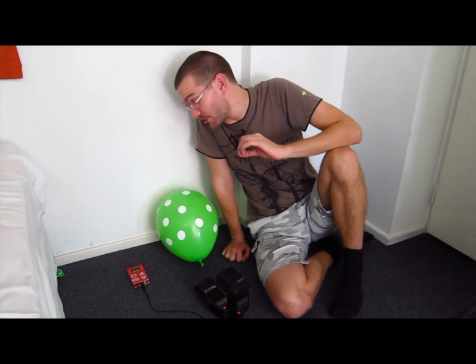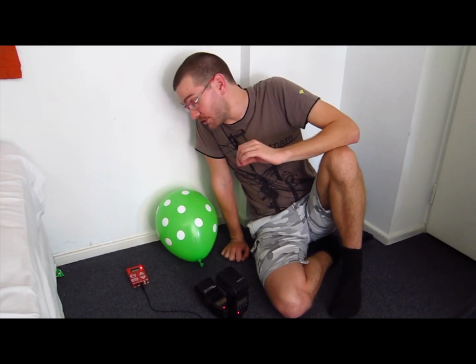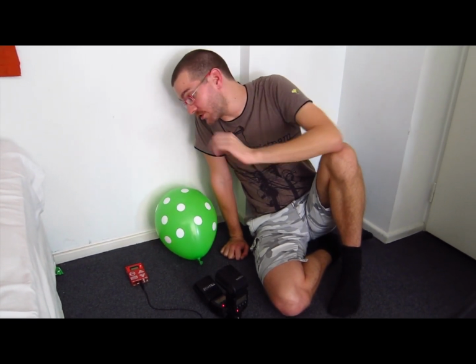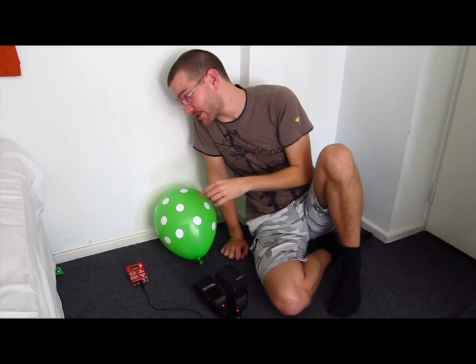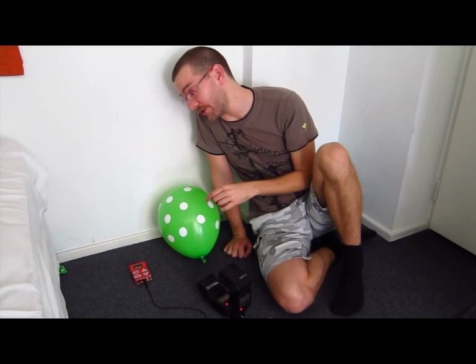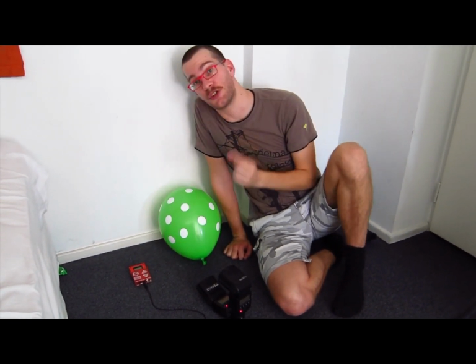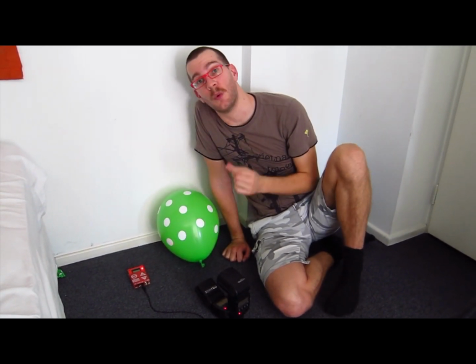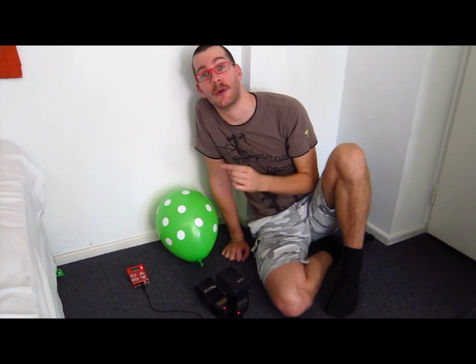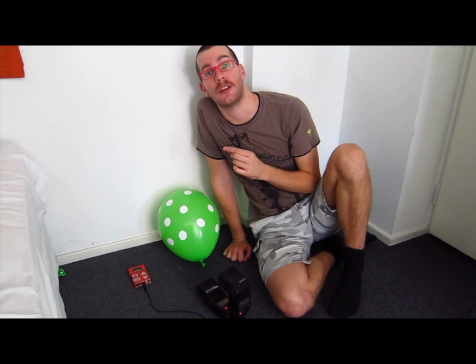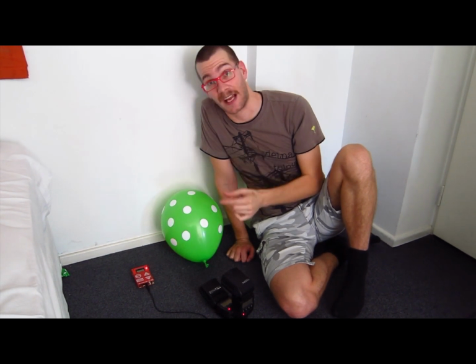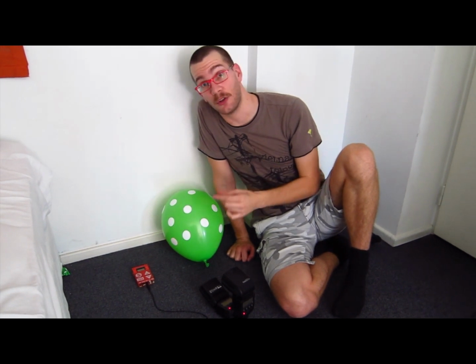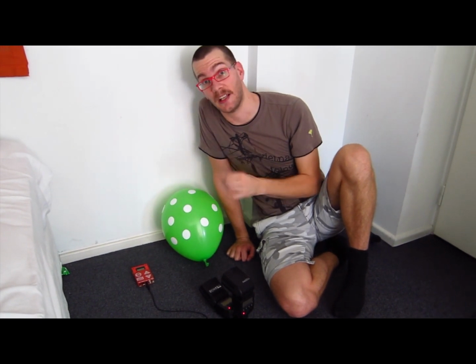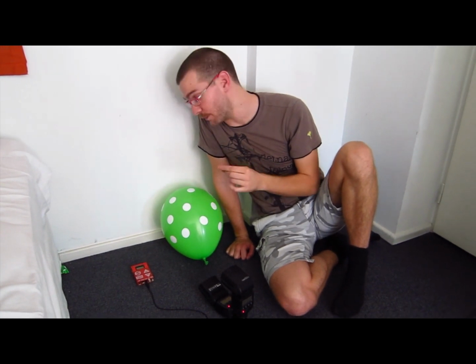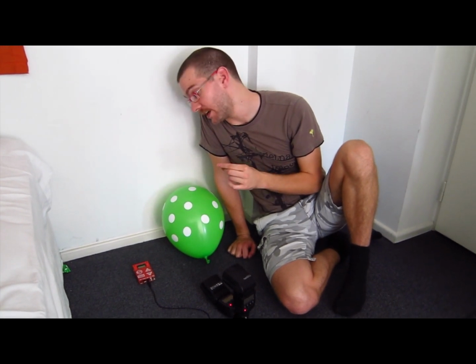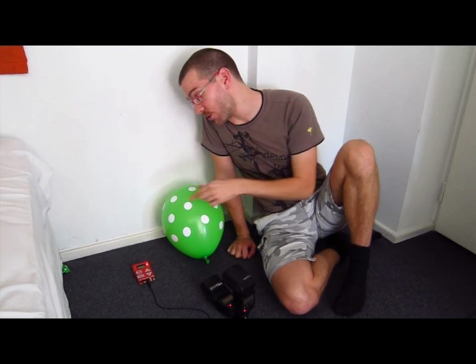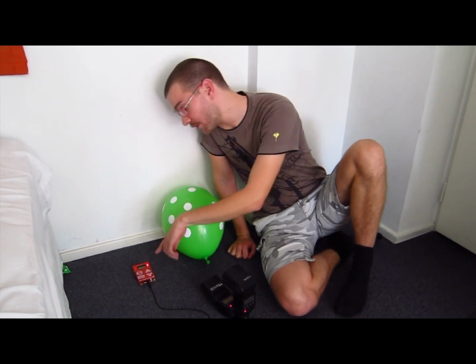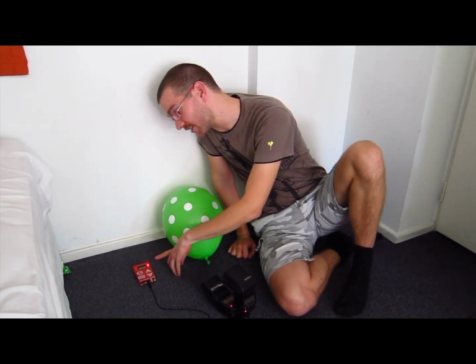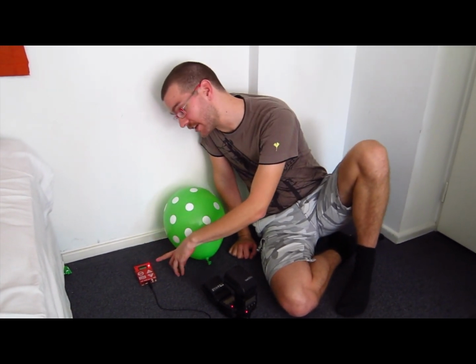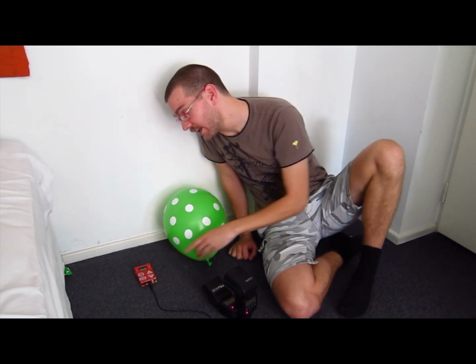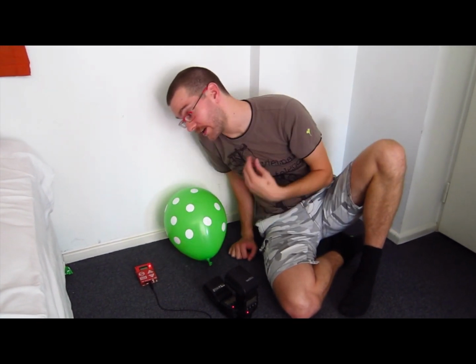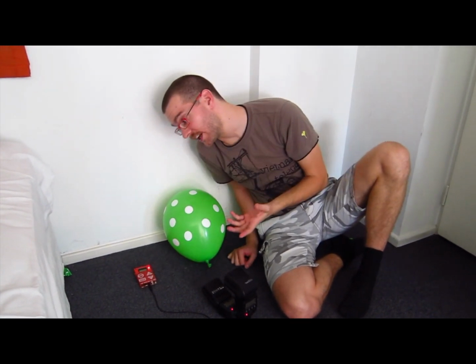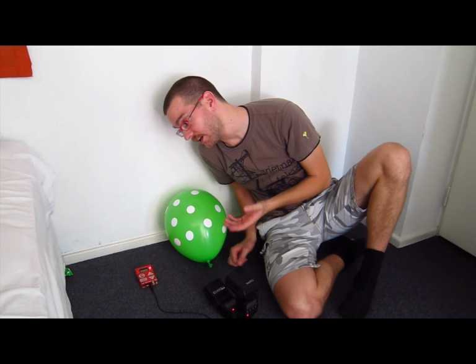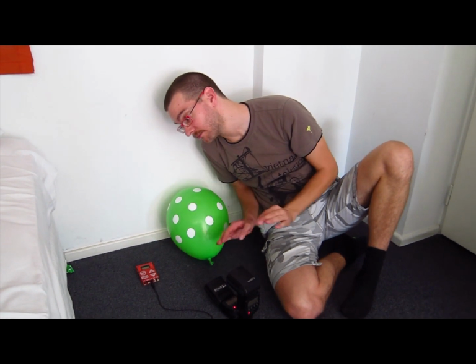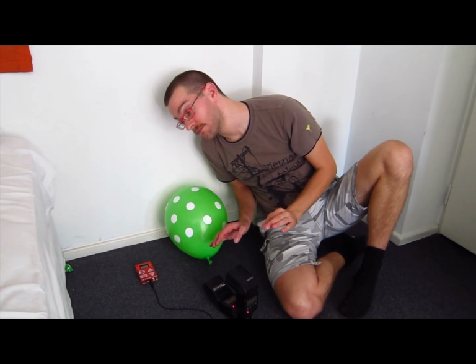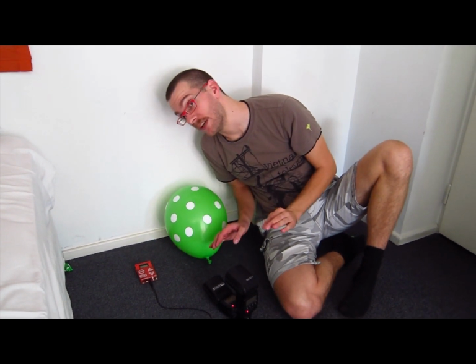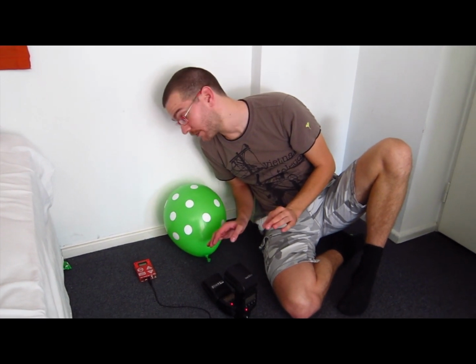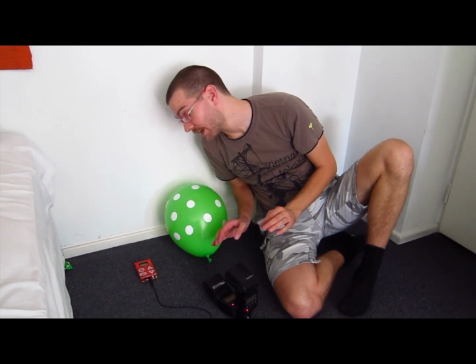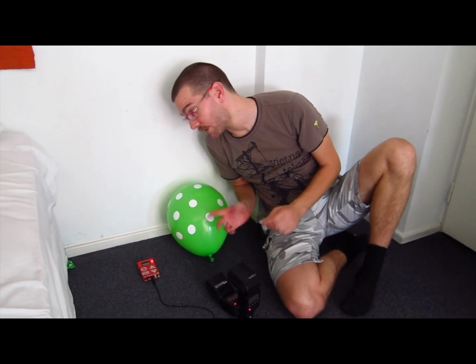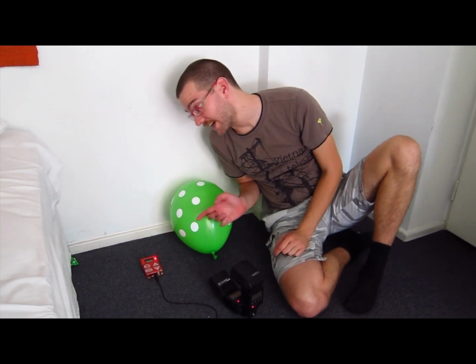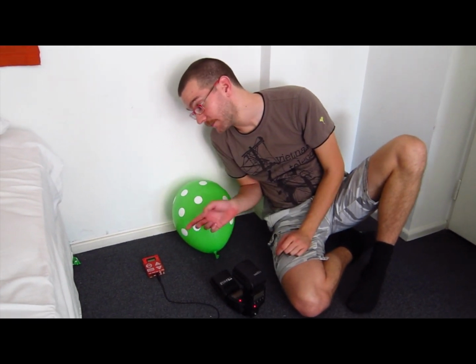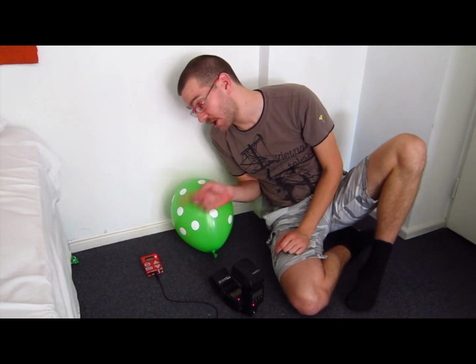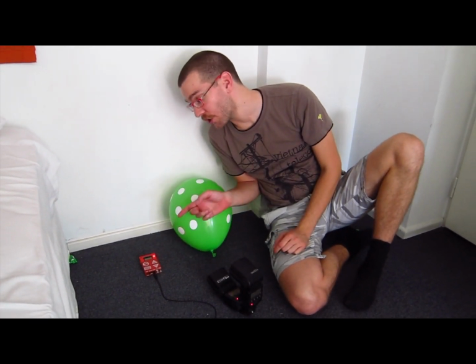So what you do when you turn a Trigger Trap on, it'll show you what the current sound volume is in the room. So if you're looking at this little light here, when I'm not saying anything, it's off. And when it's reacting, the light goes on.